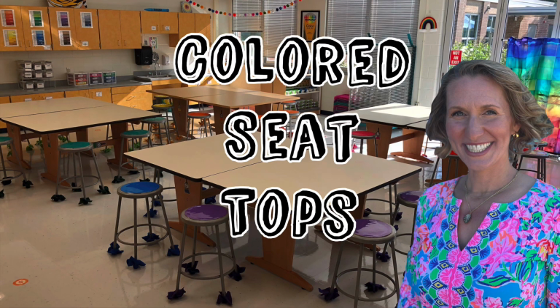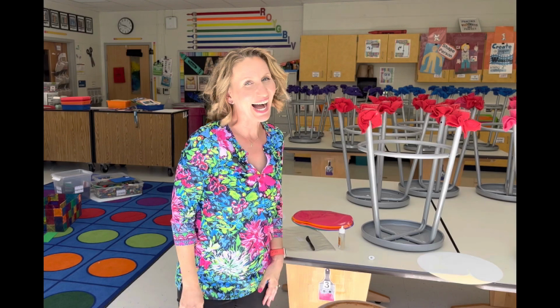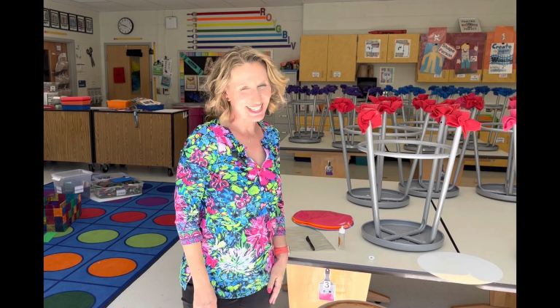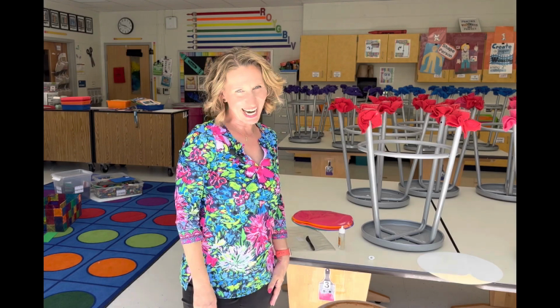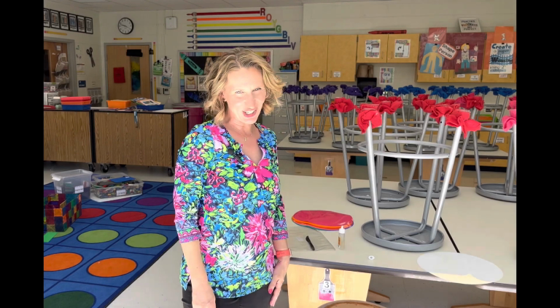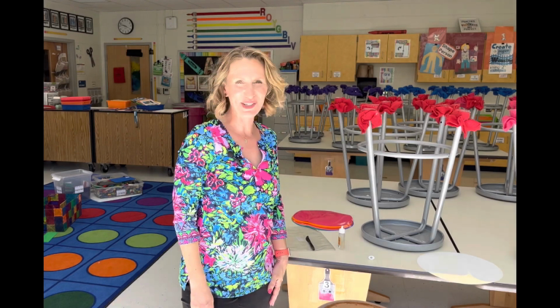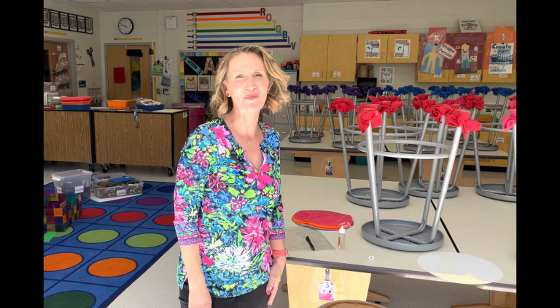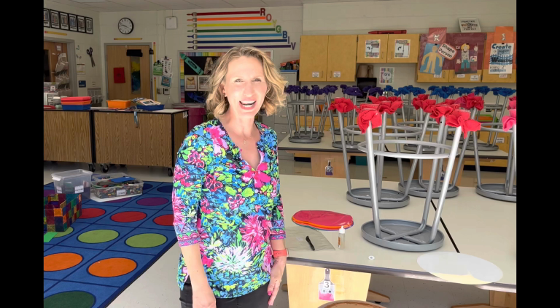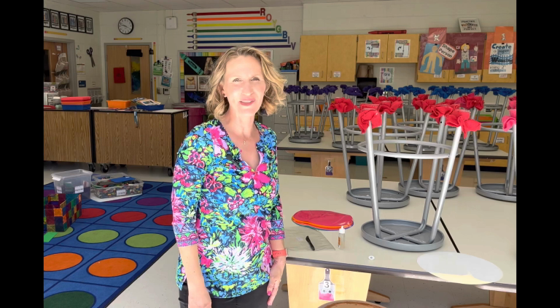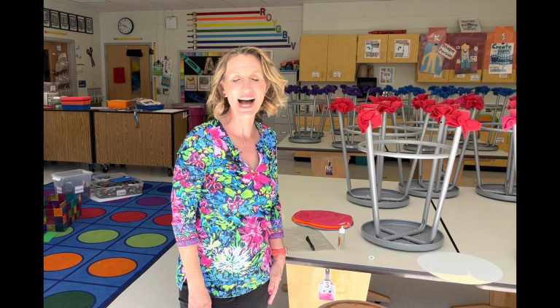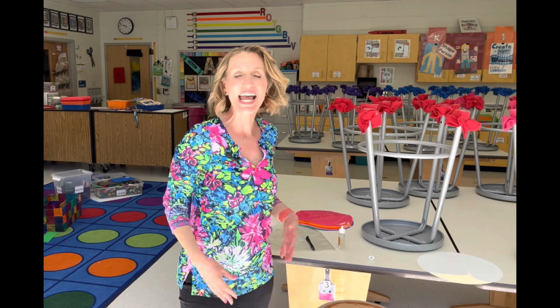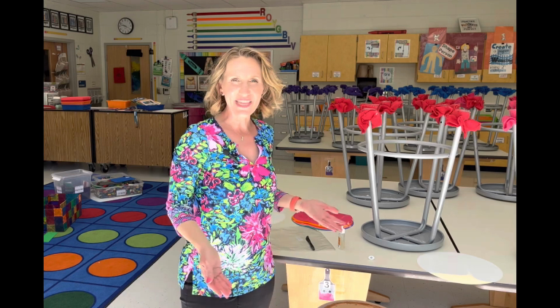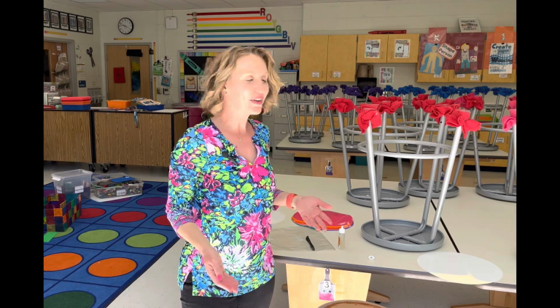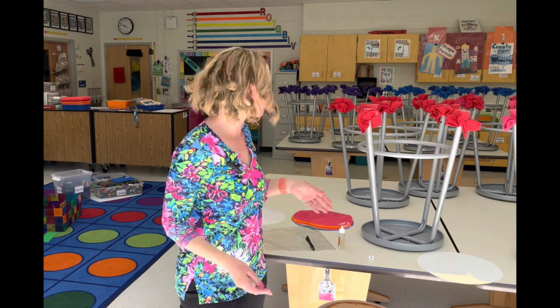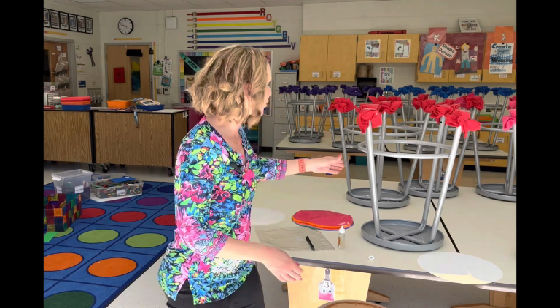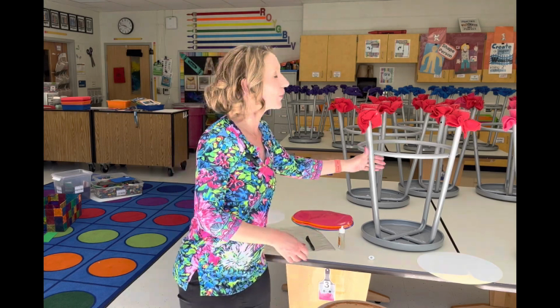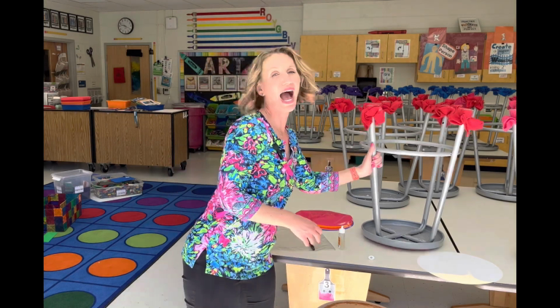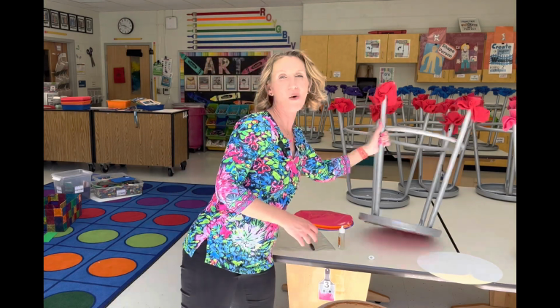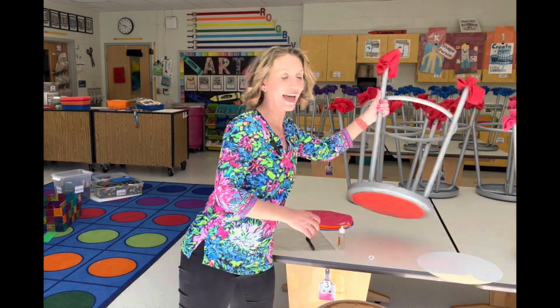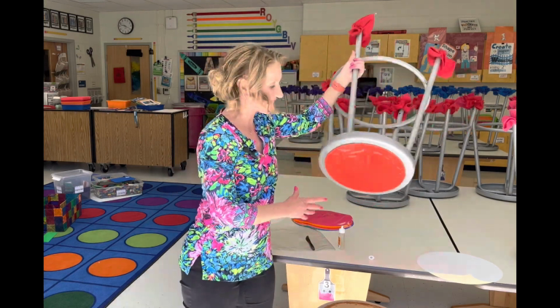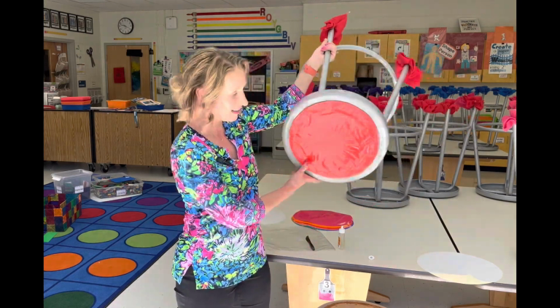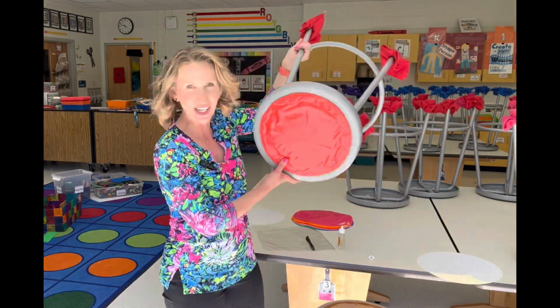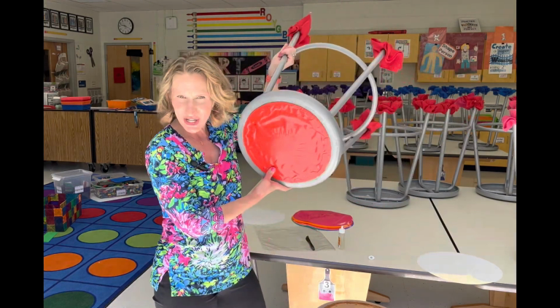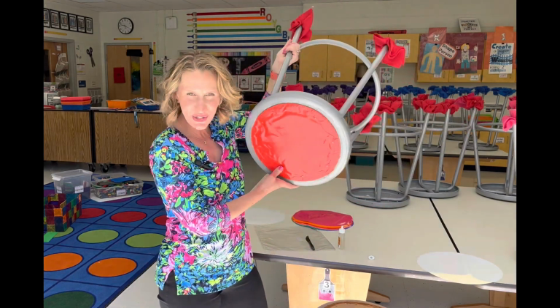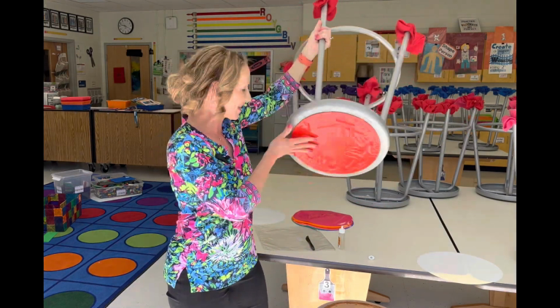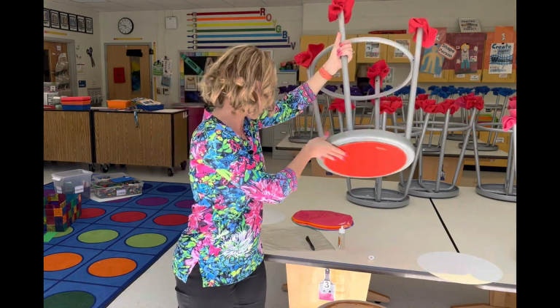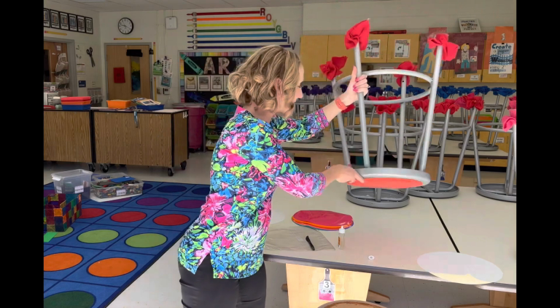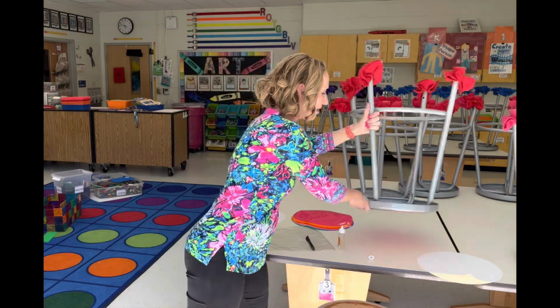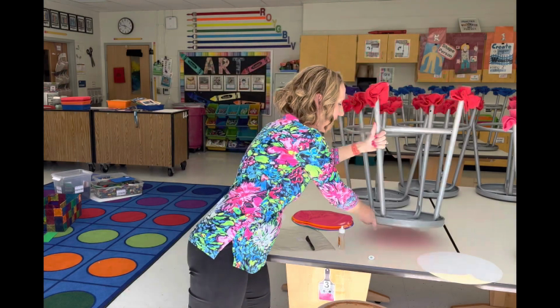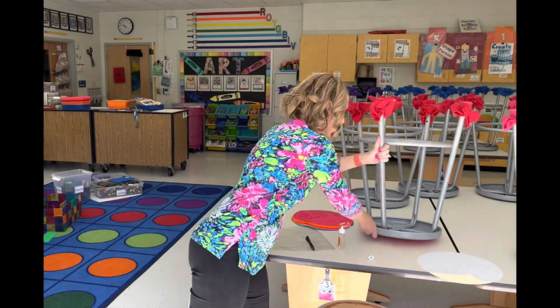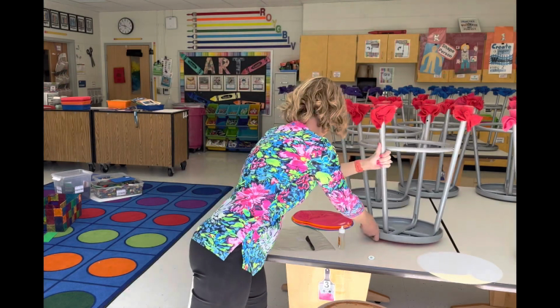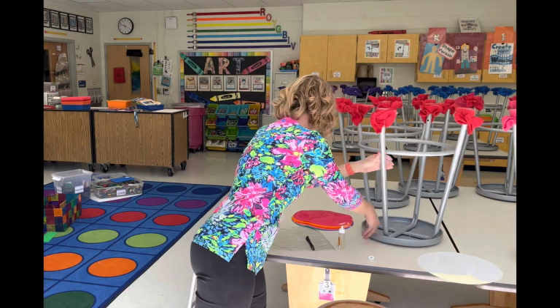Hi, this is Katie Jarvis with Managing the Mess. In this video, I'm going to show you how I add color to the tops of my stools.